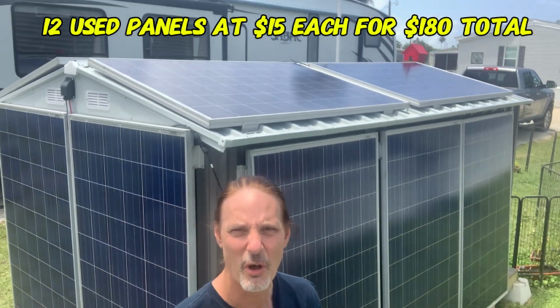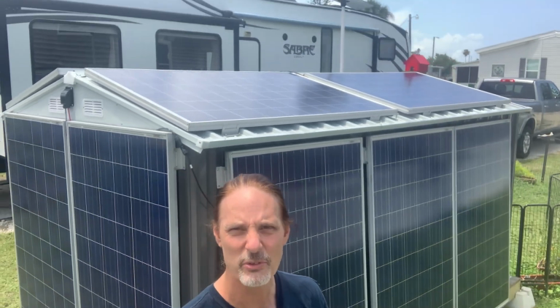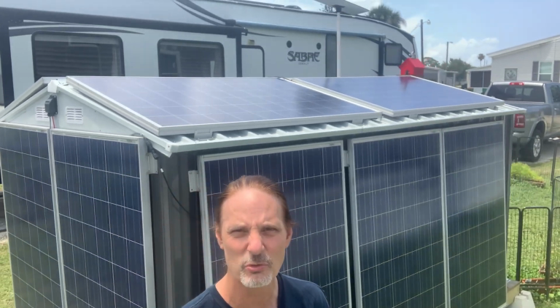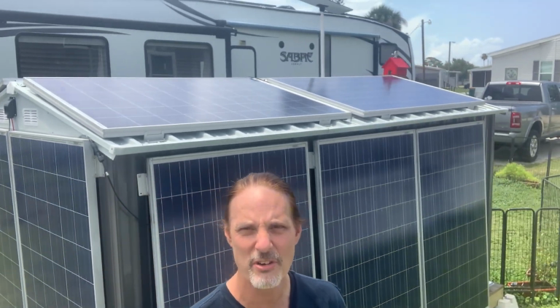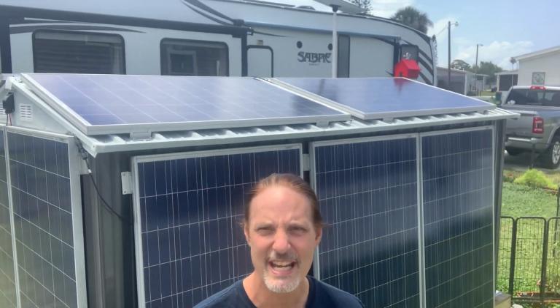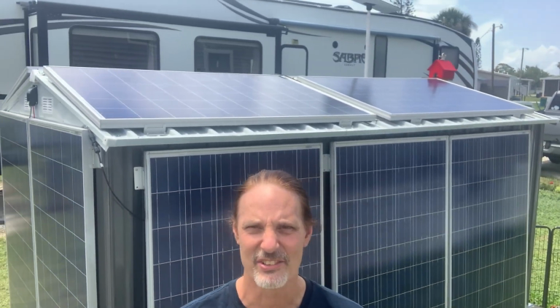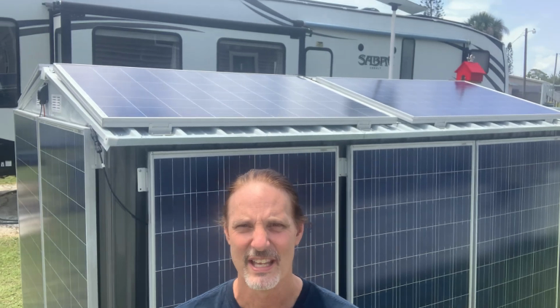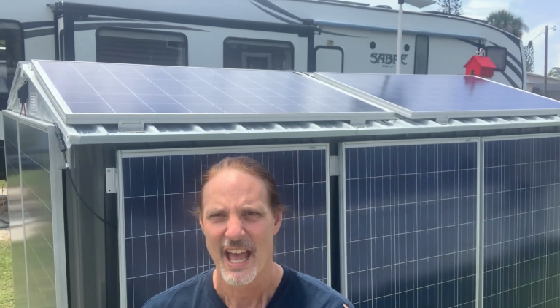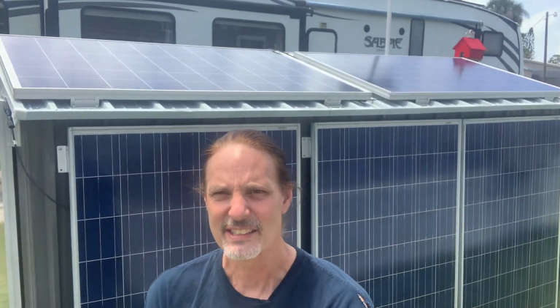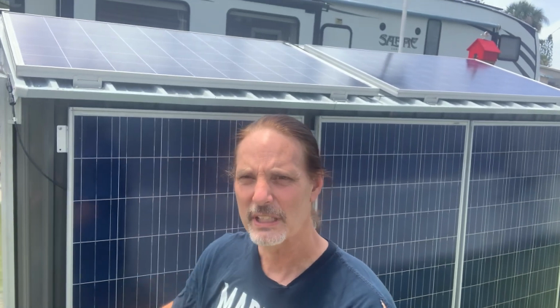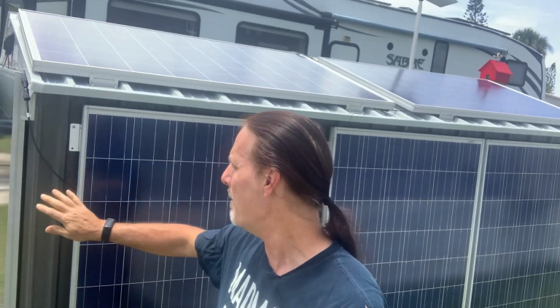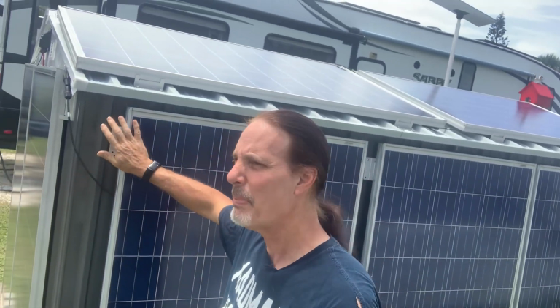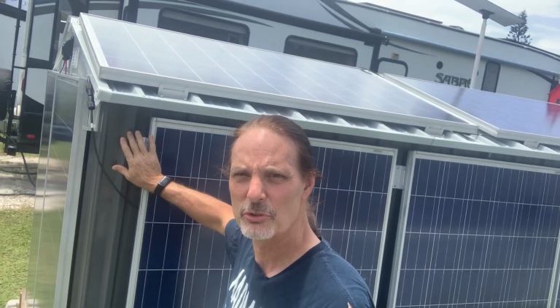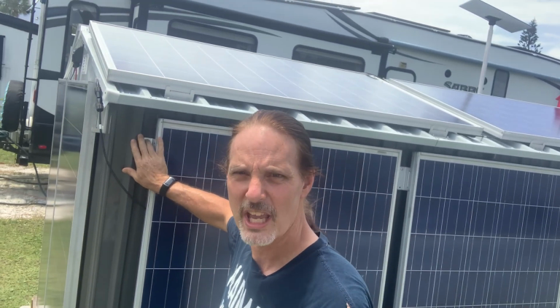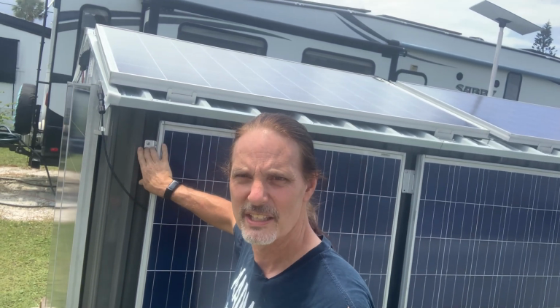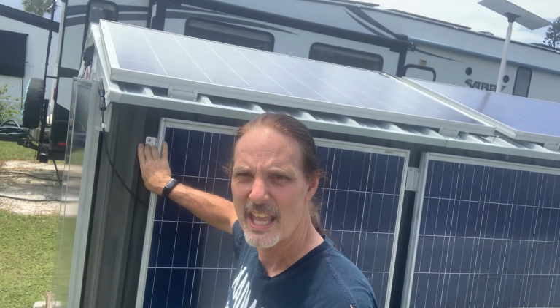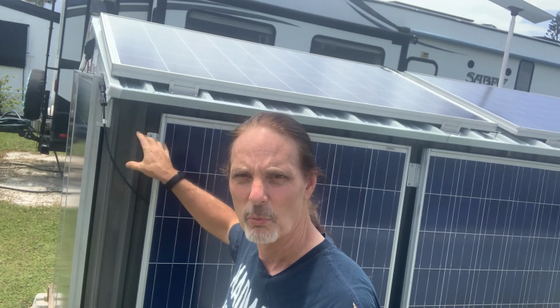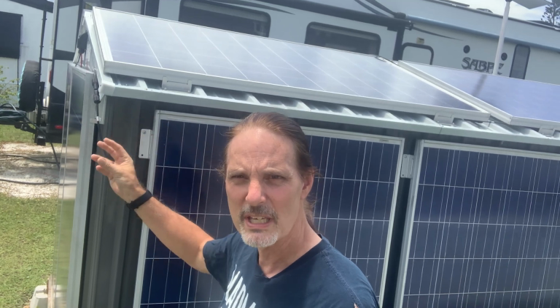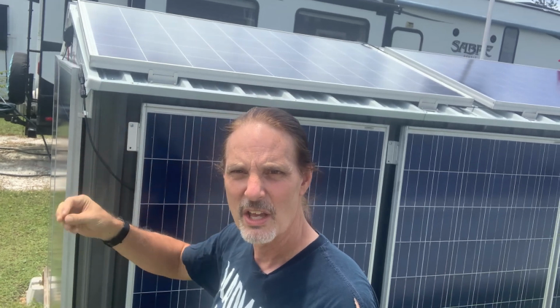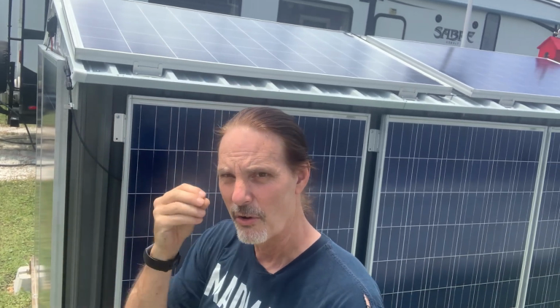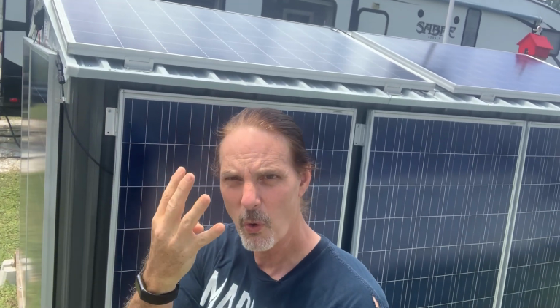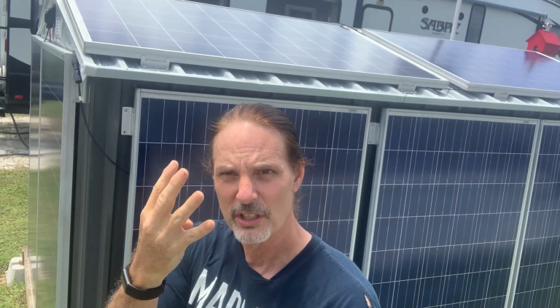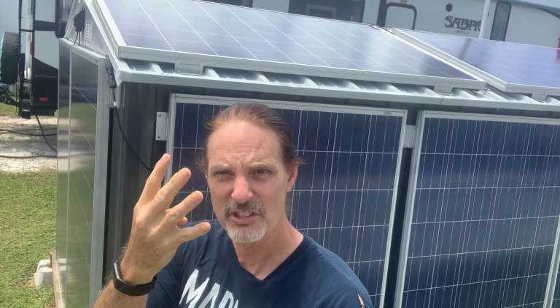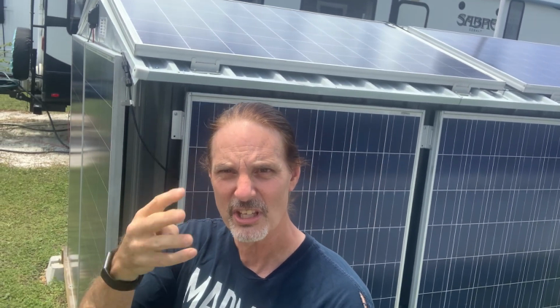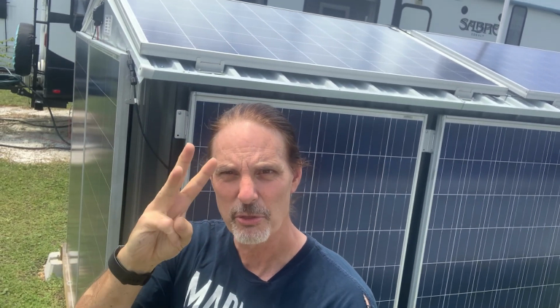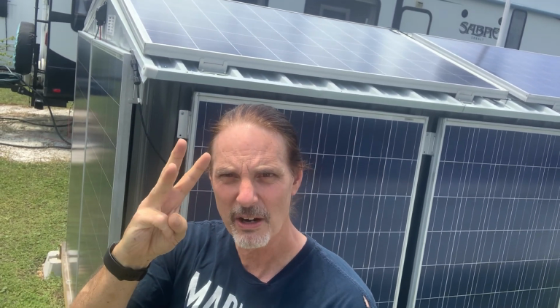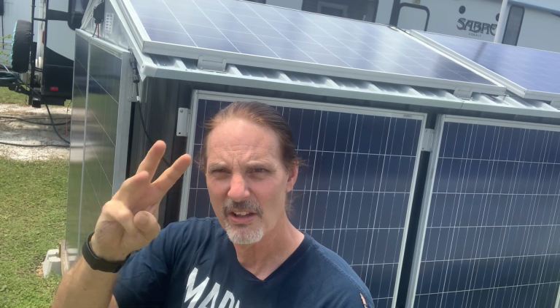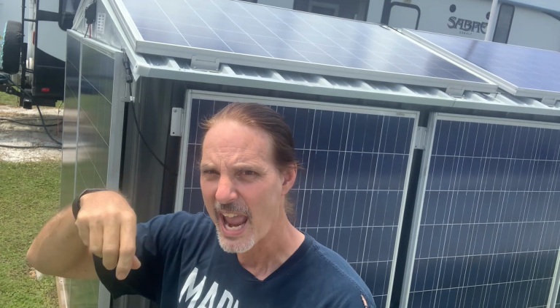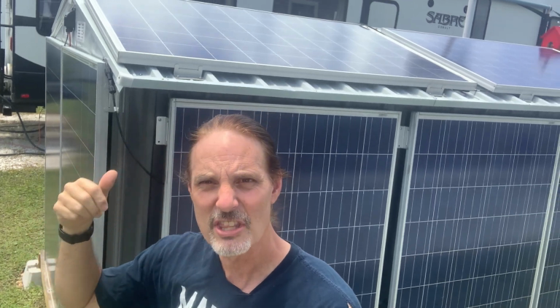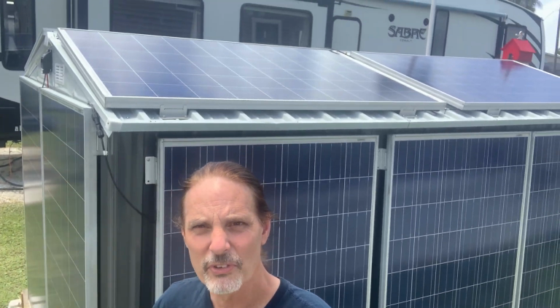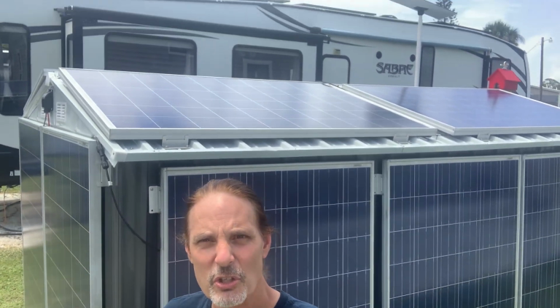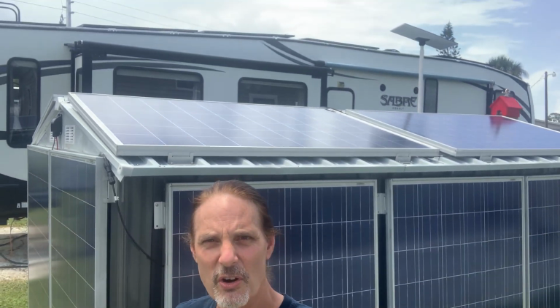Twelve panels for $180. I simply mount the panels to the shed, run them four in series, three parallel, and then send them over to the RV.